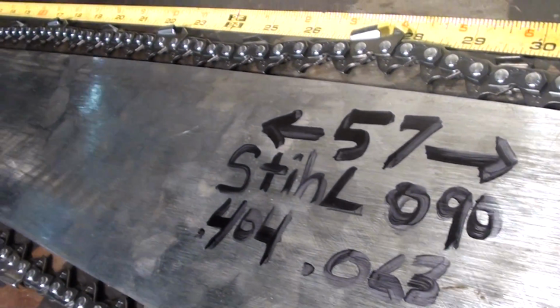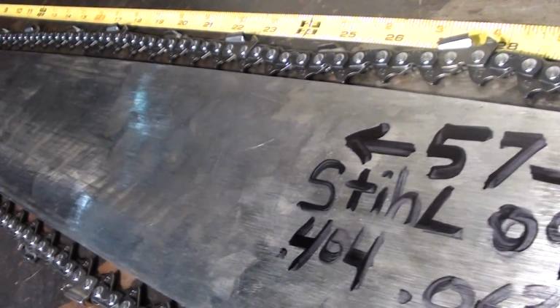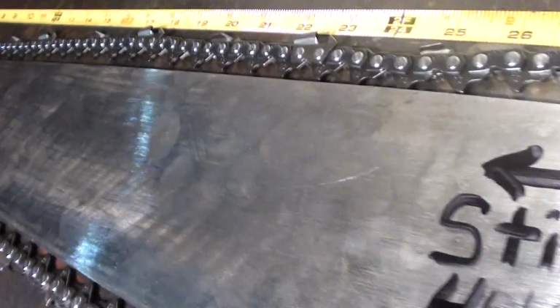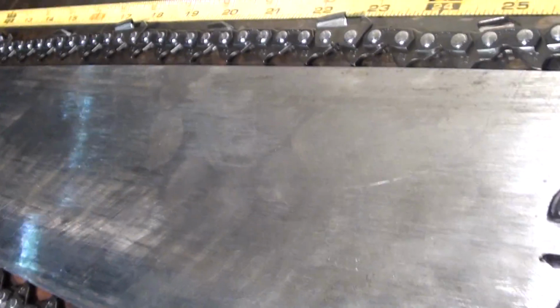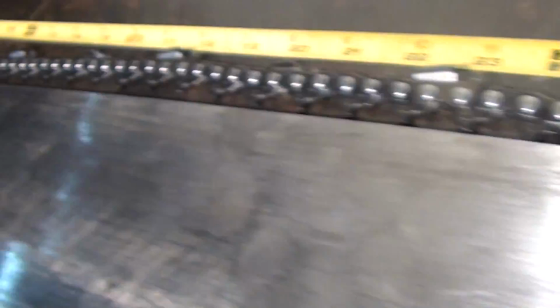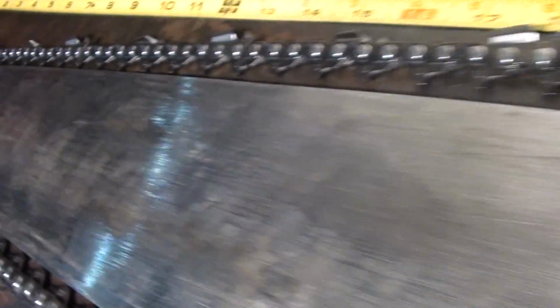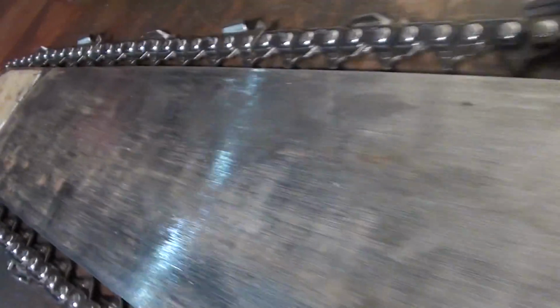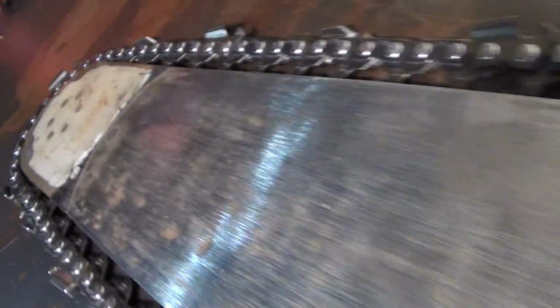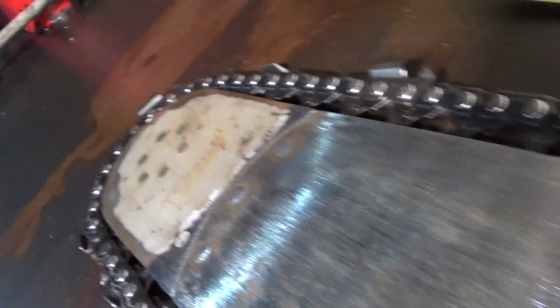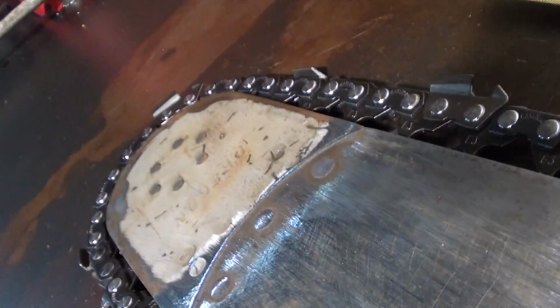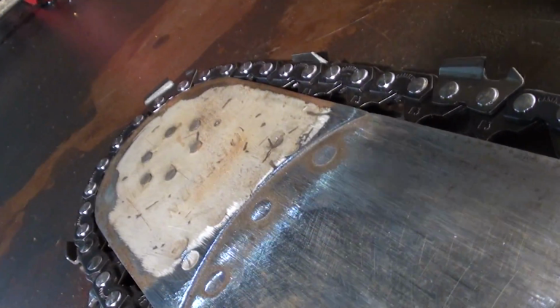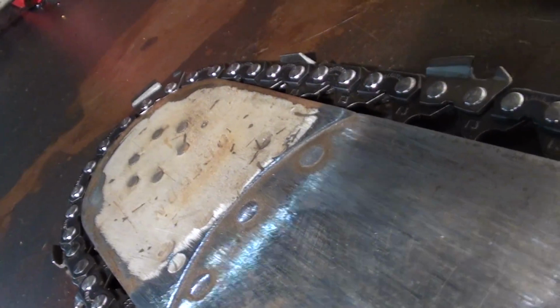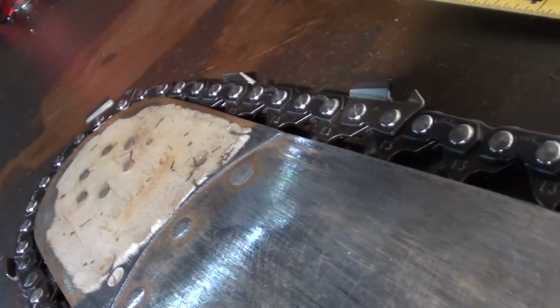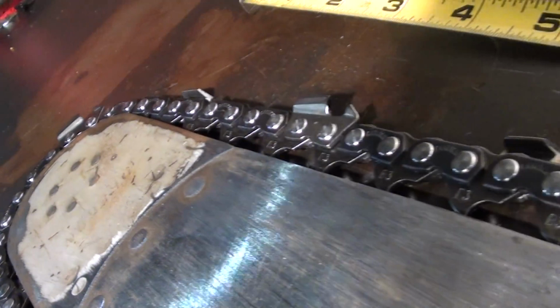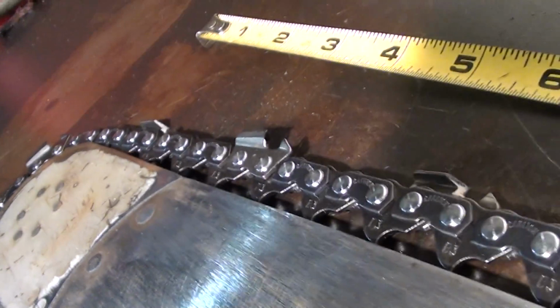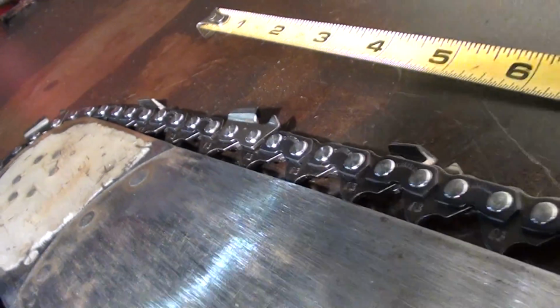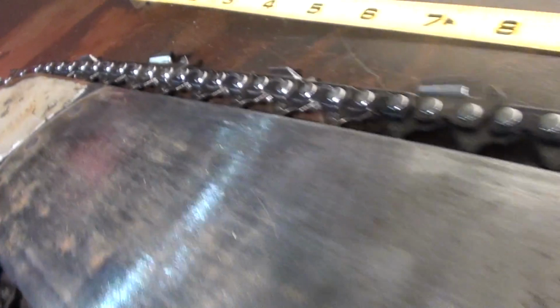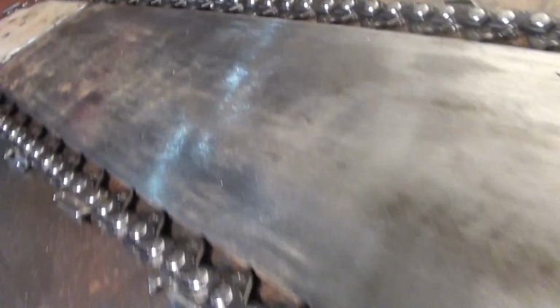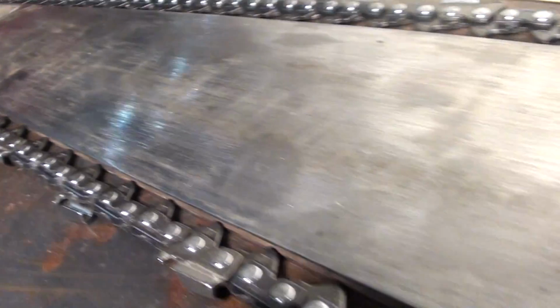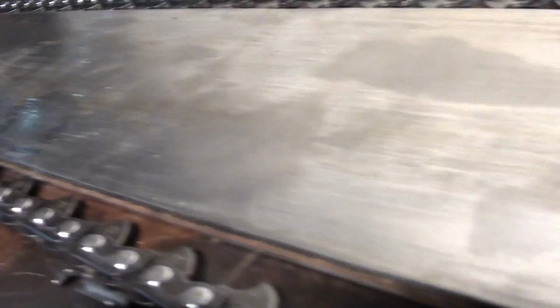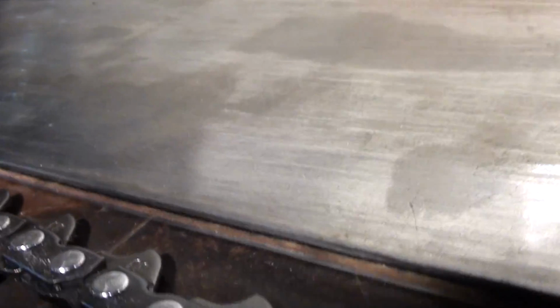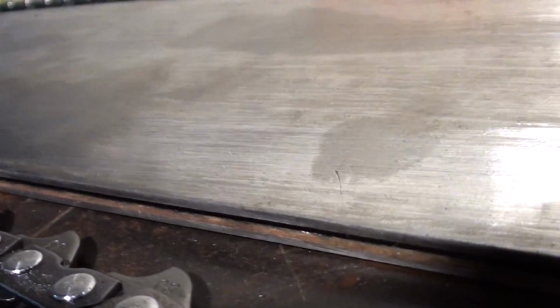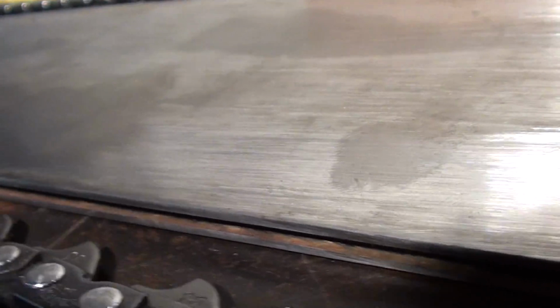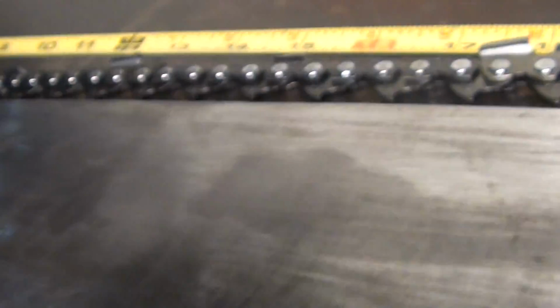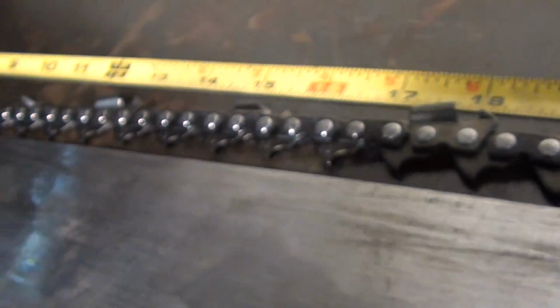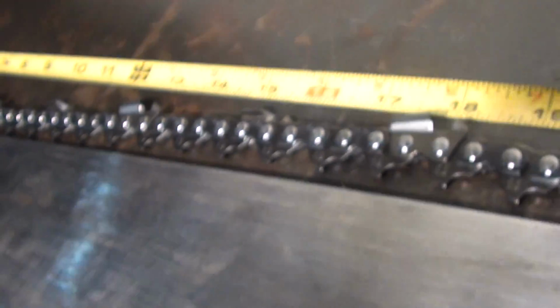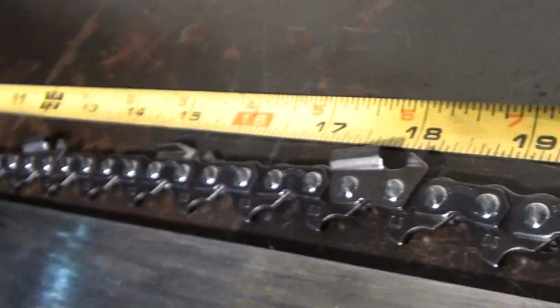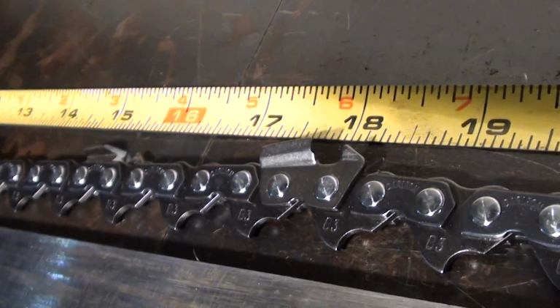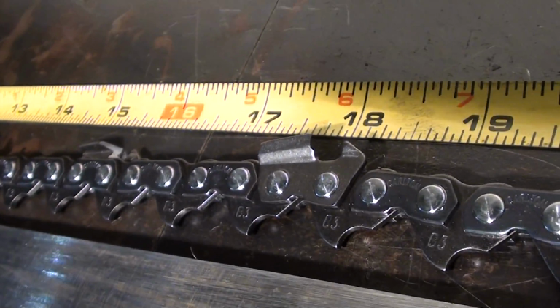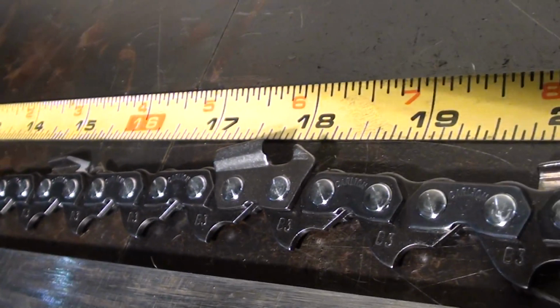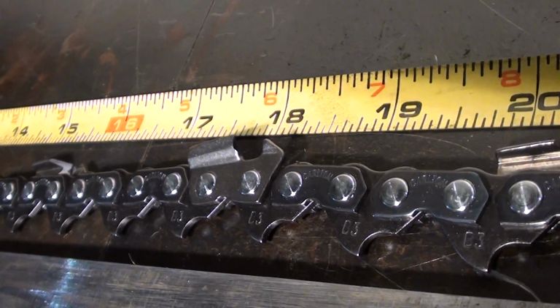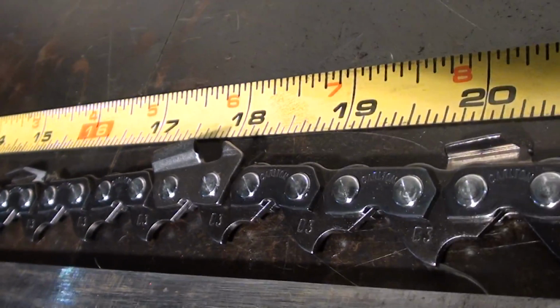It's .404 pitch, .063 gauge. The .063 gauge is the width of the bar groove, and .404 is the pitch of the chain. It is a skip tooth chain.